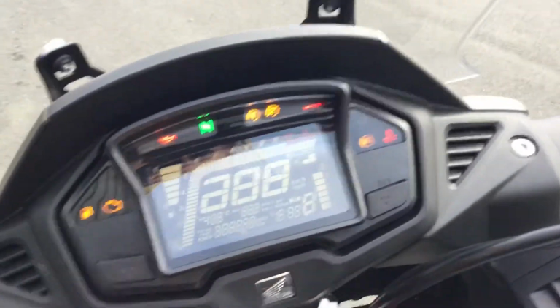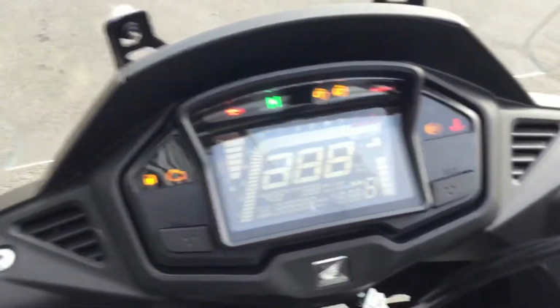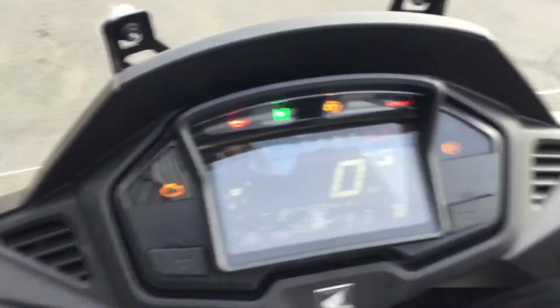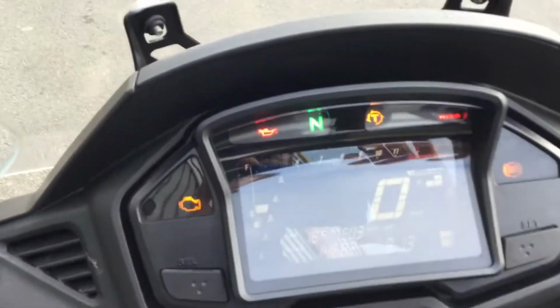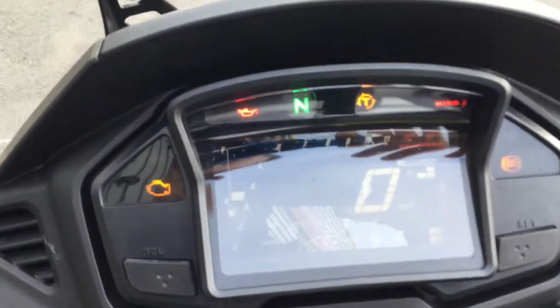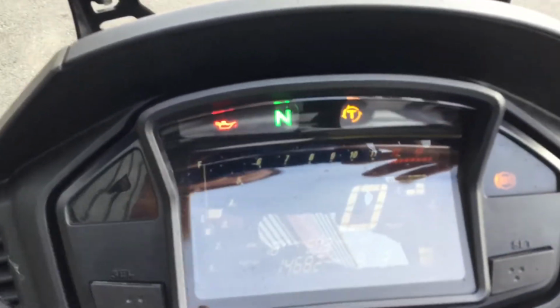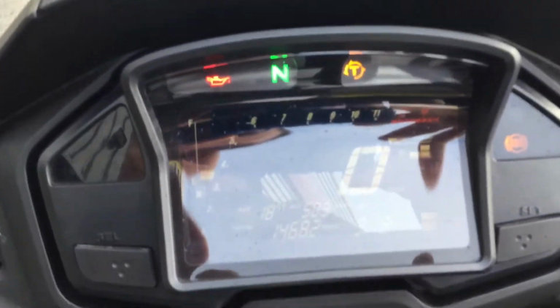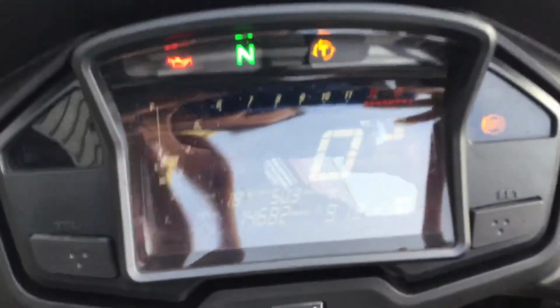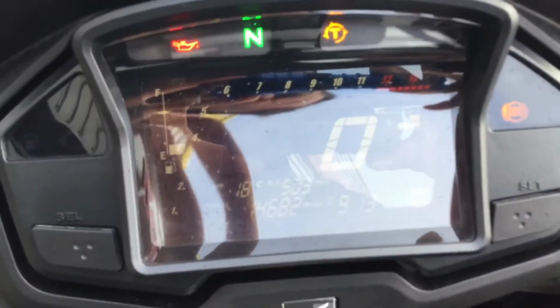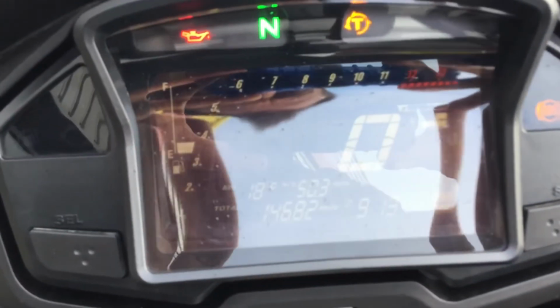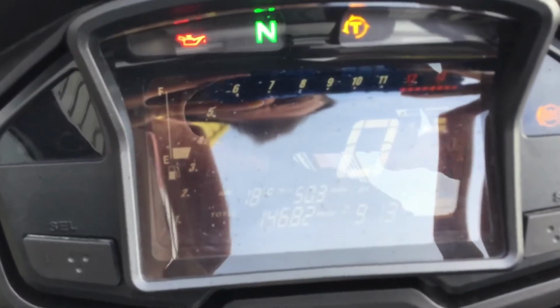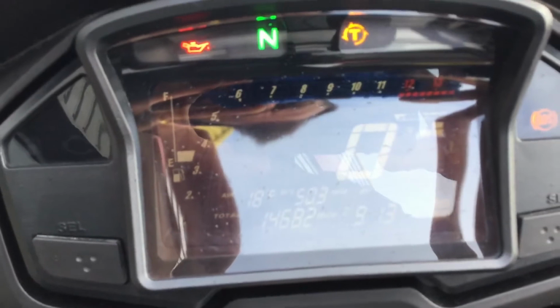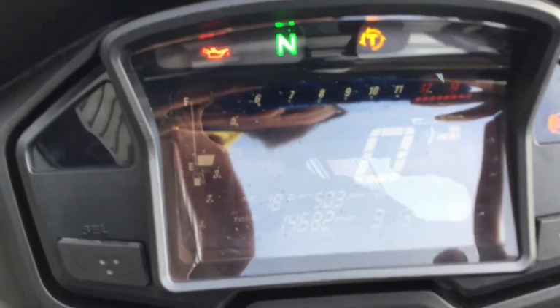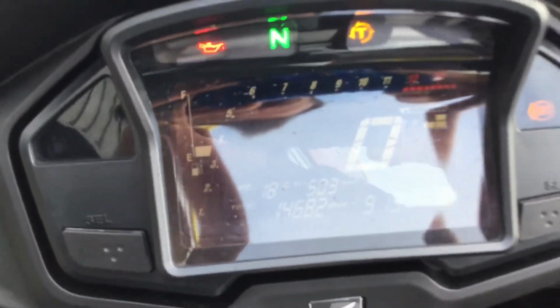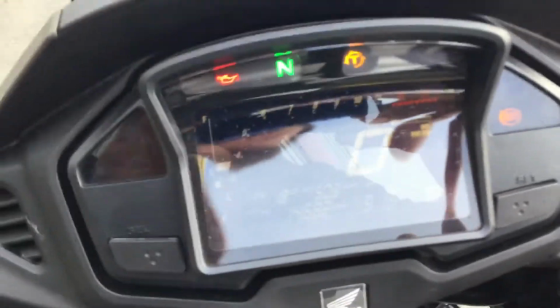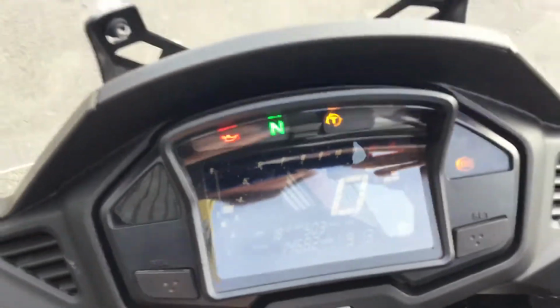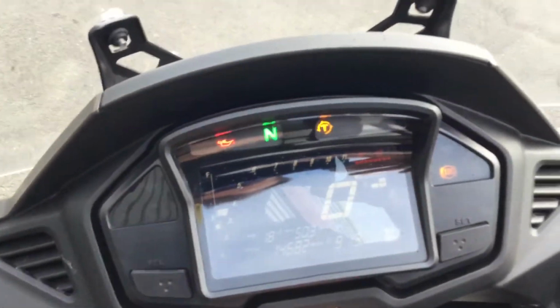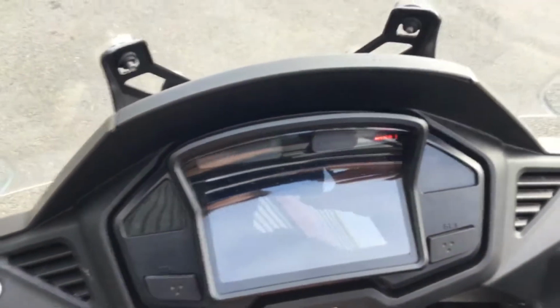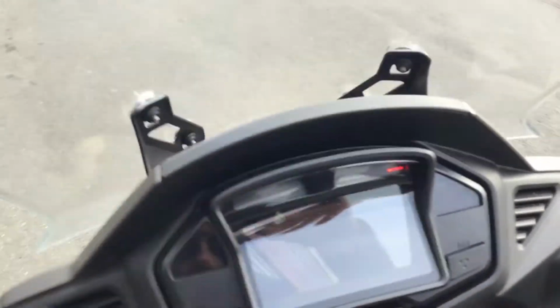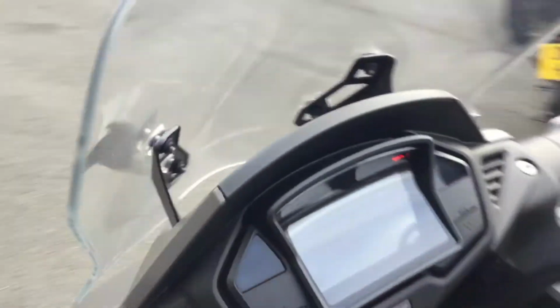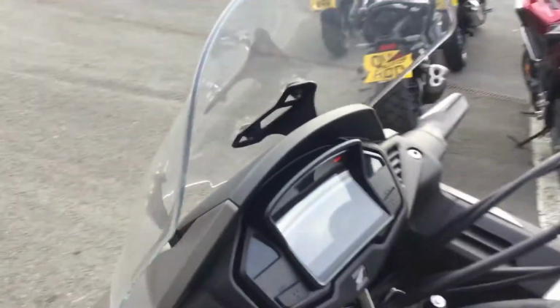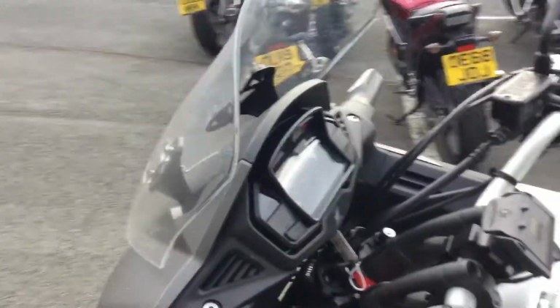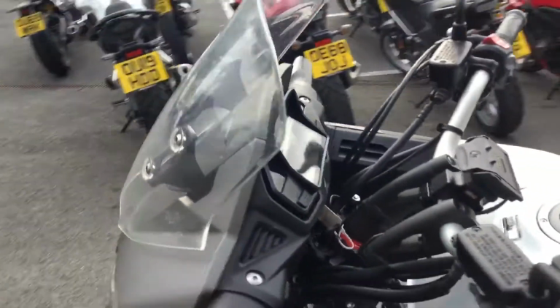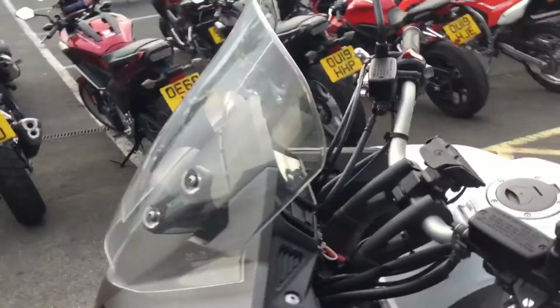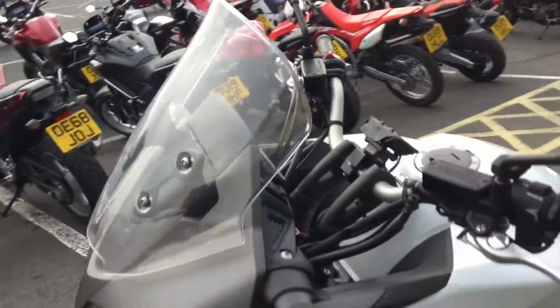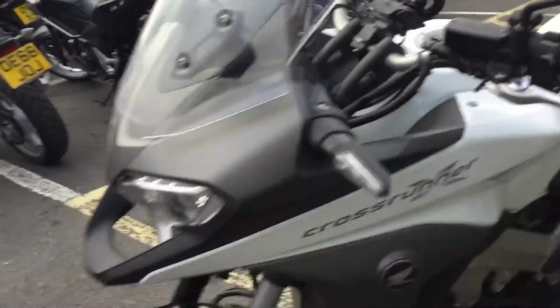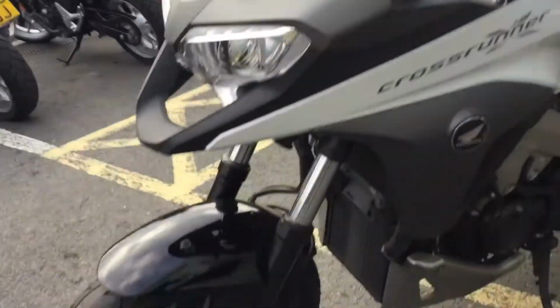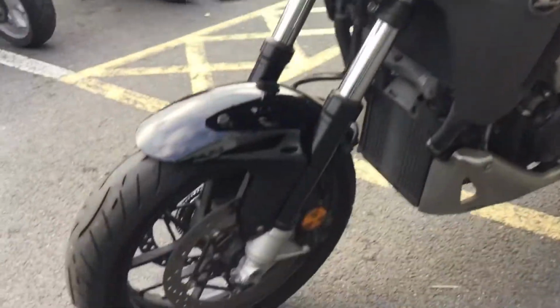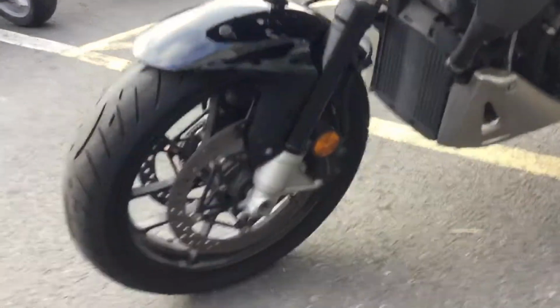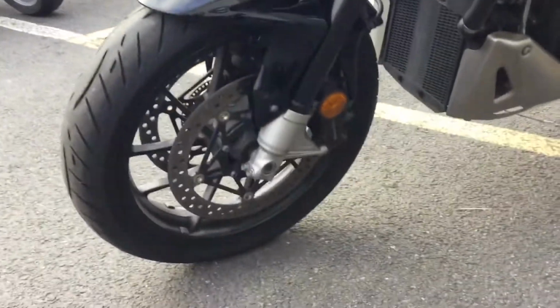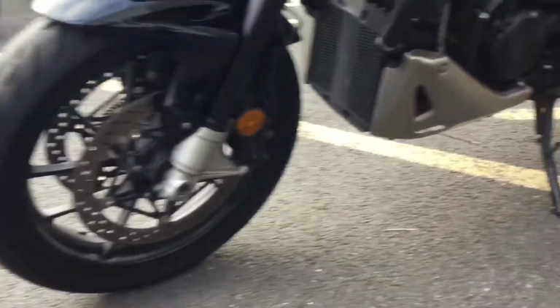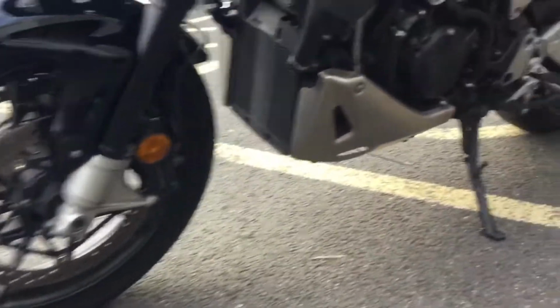We've just turned on the dashboard there and let it calibrate to life. It's got 14,682 miles — not too bad at all. It's a 2016 bike.